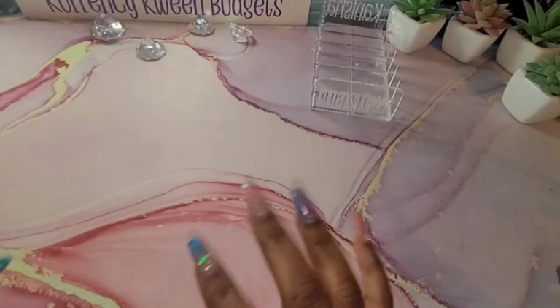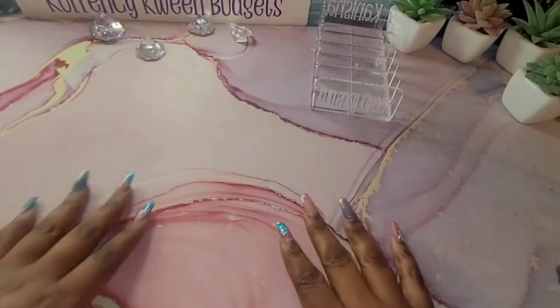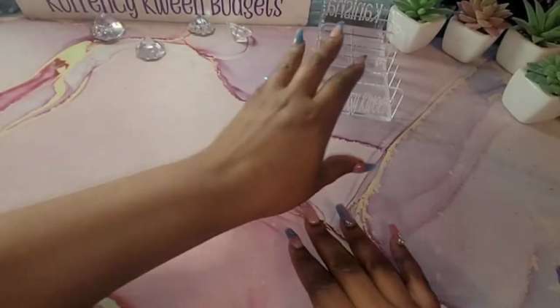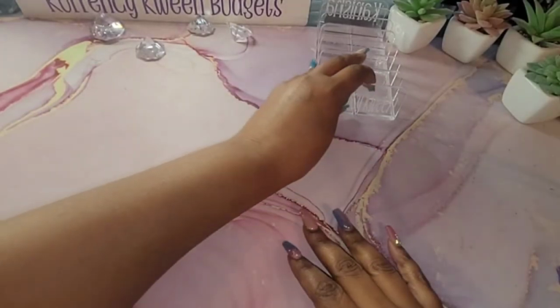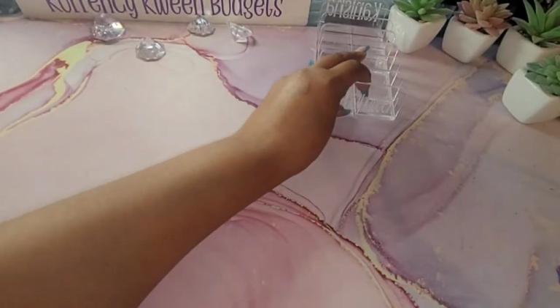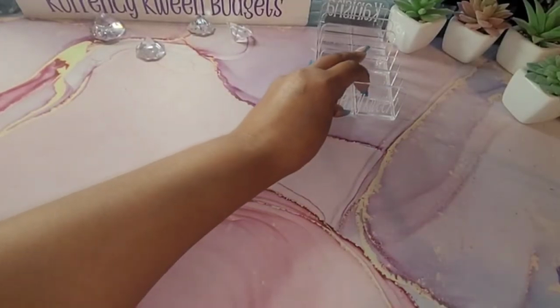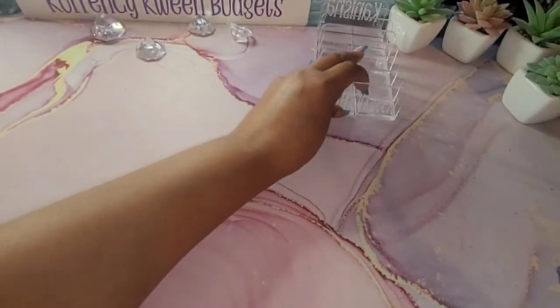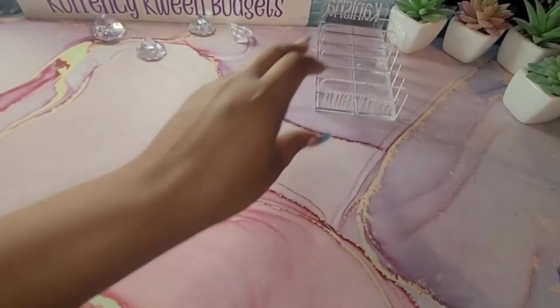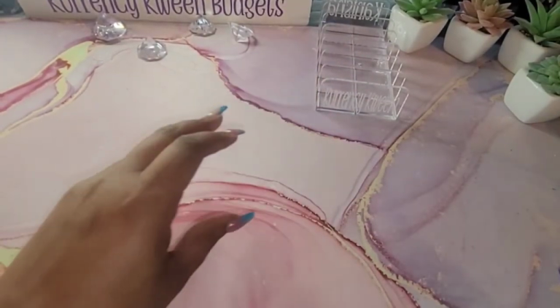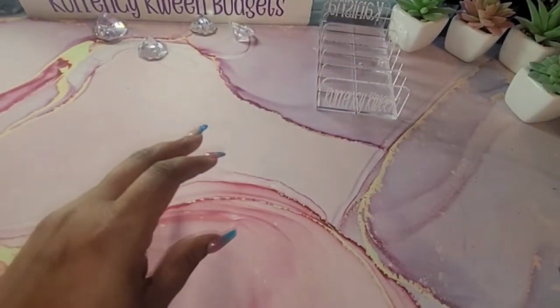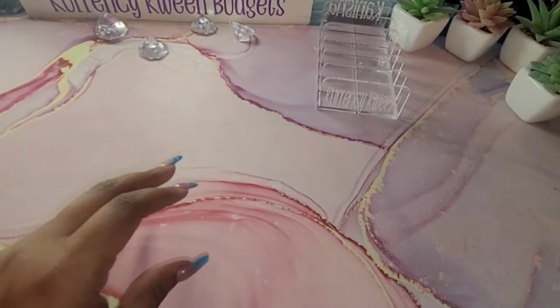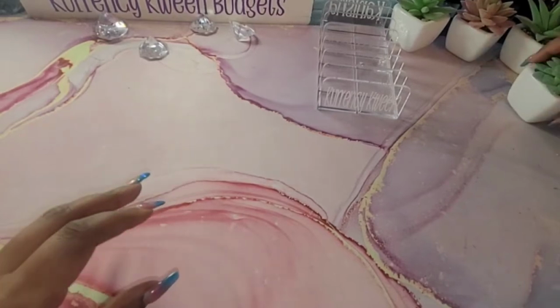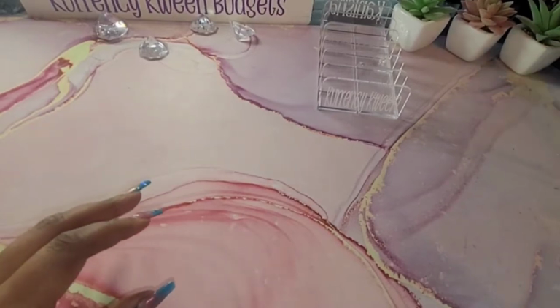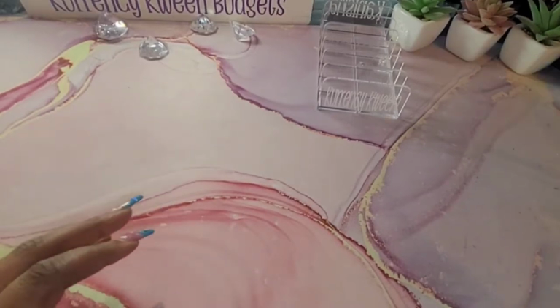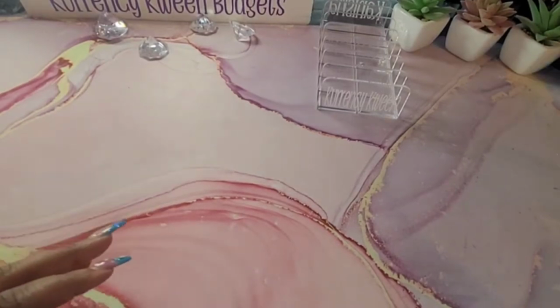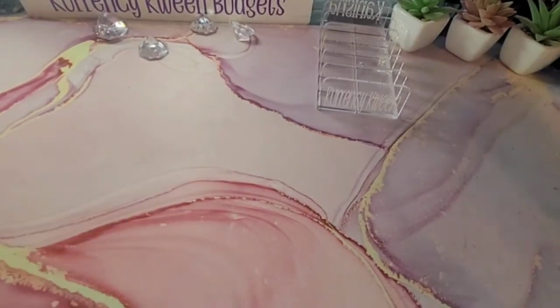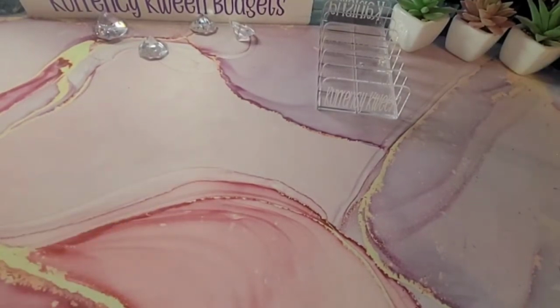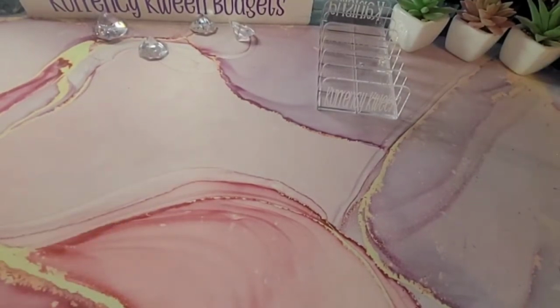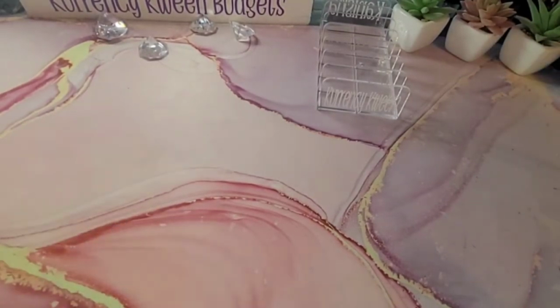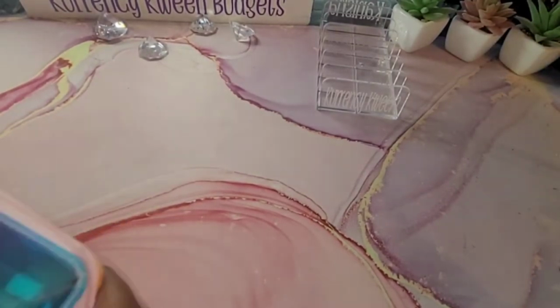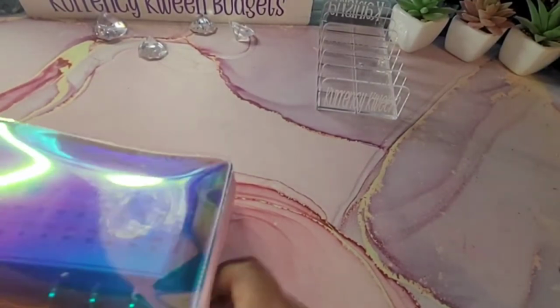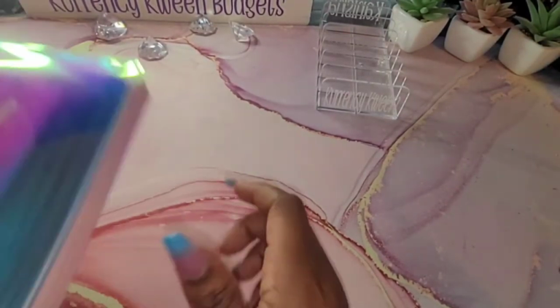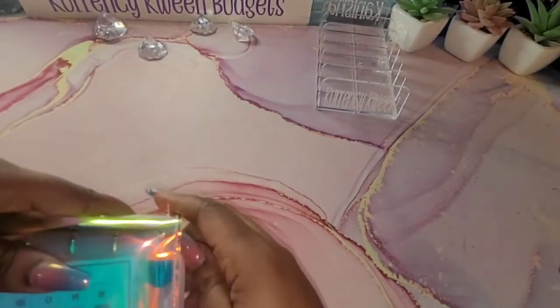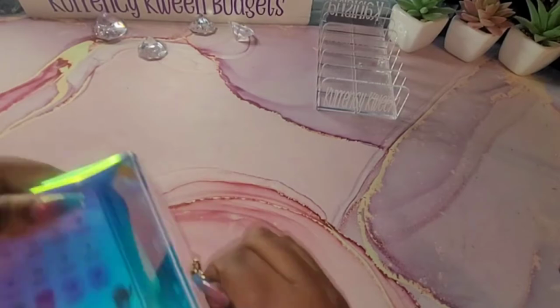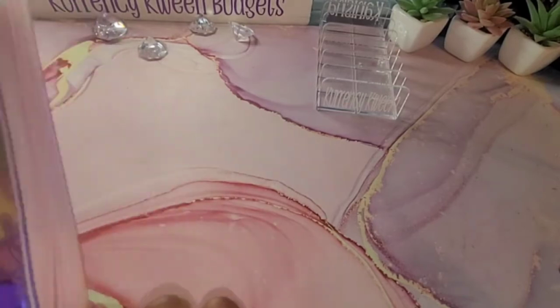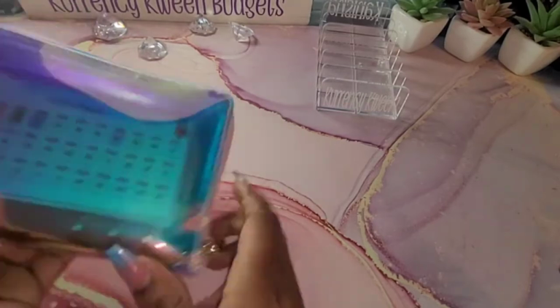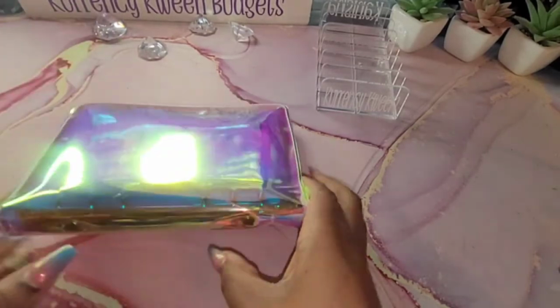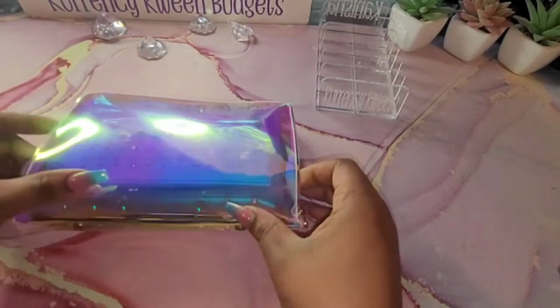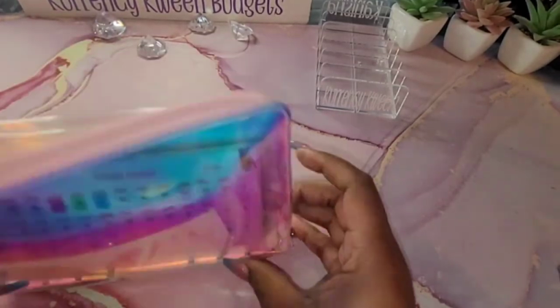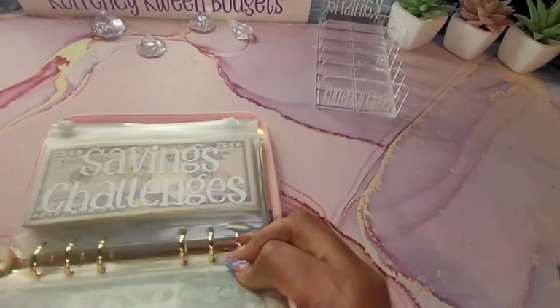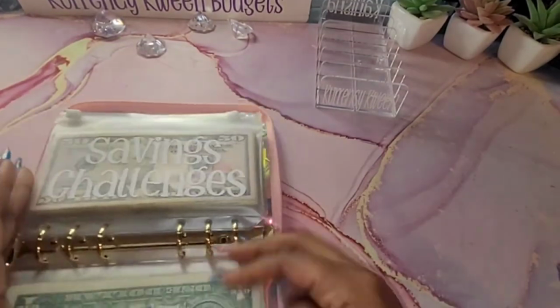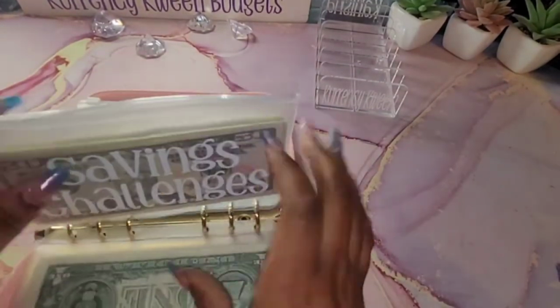All right, so we will get started with our savings challenges. We're going to start with seeing how much money we have.